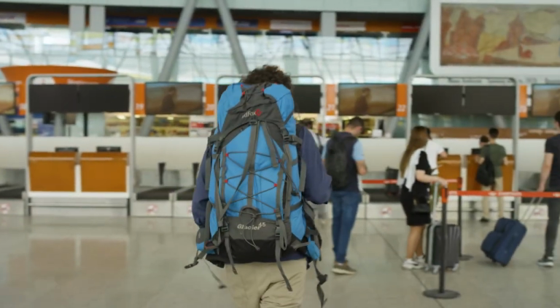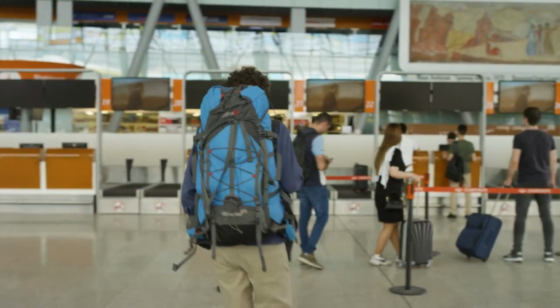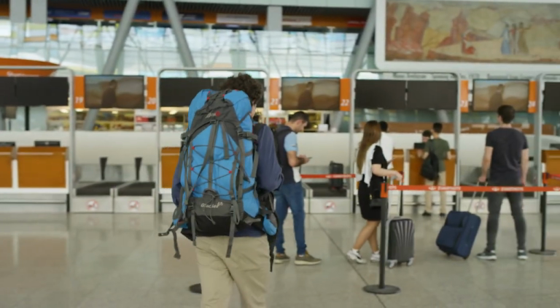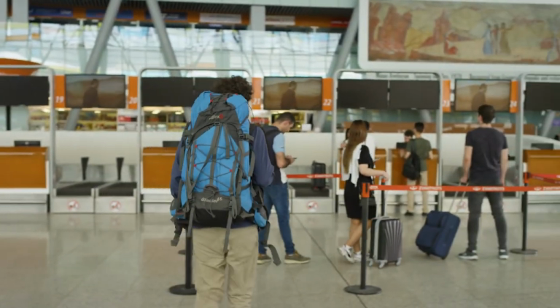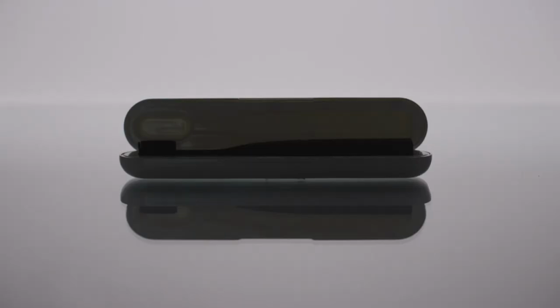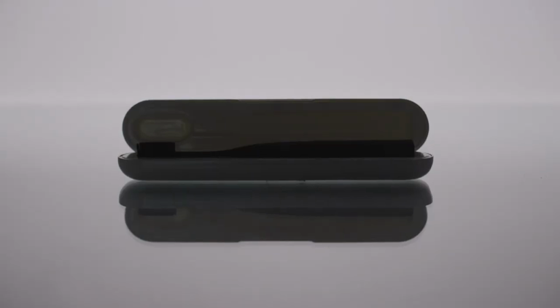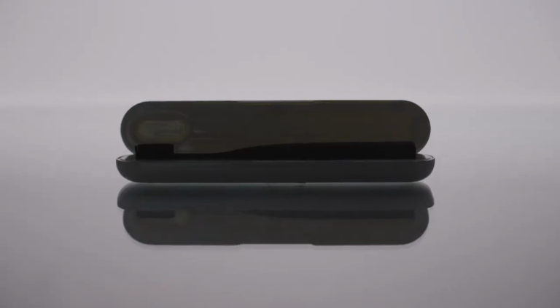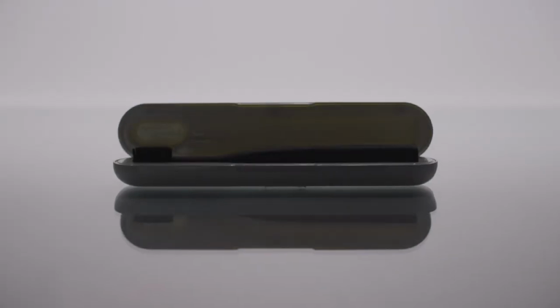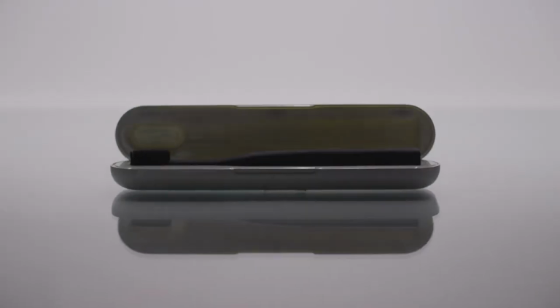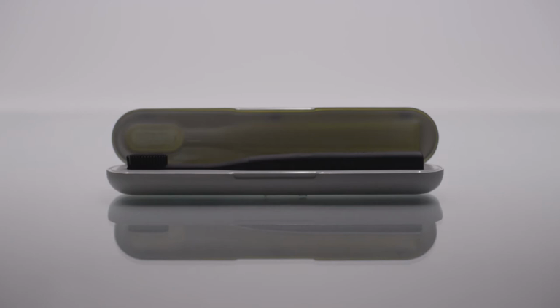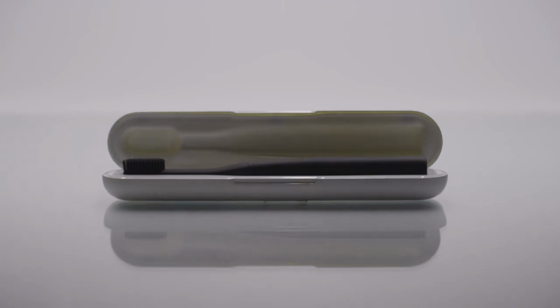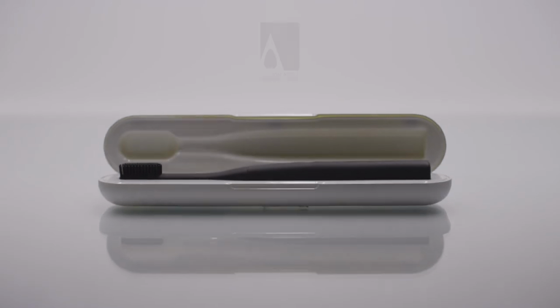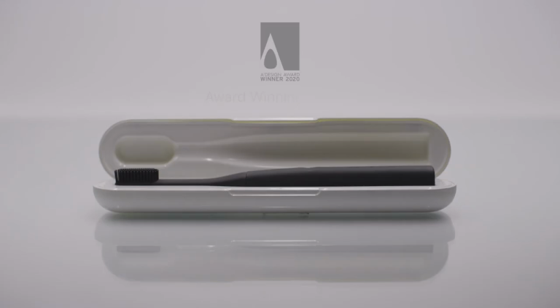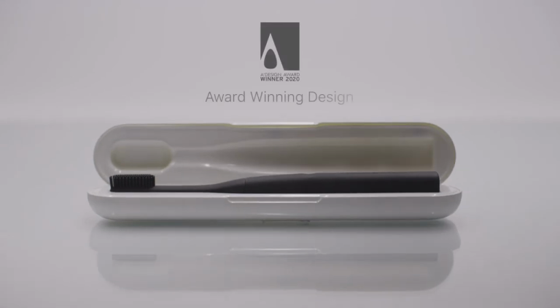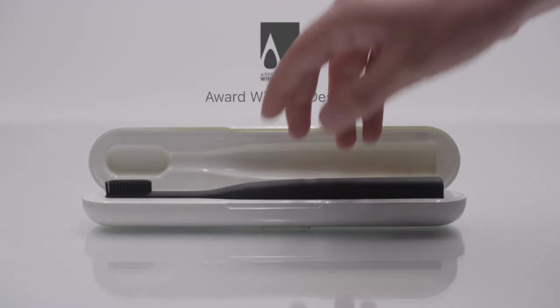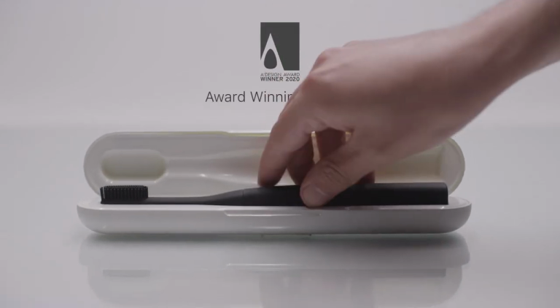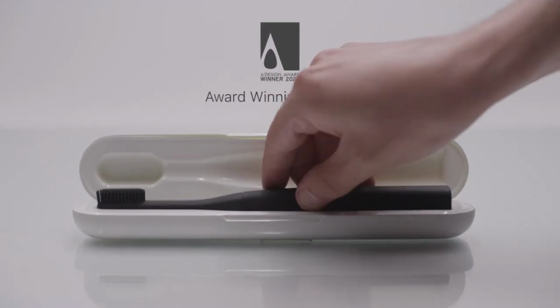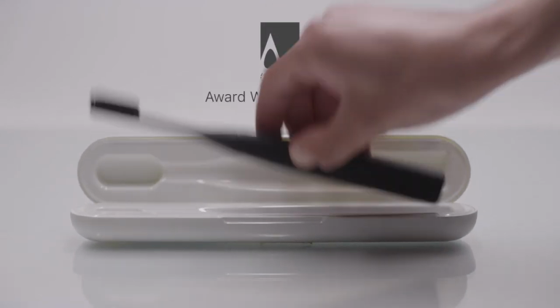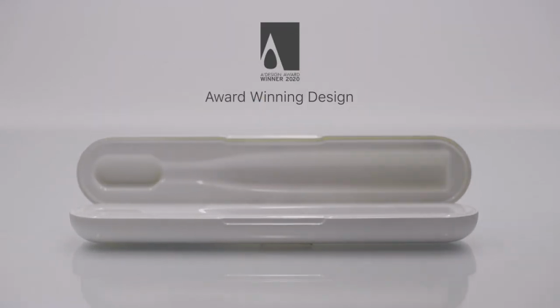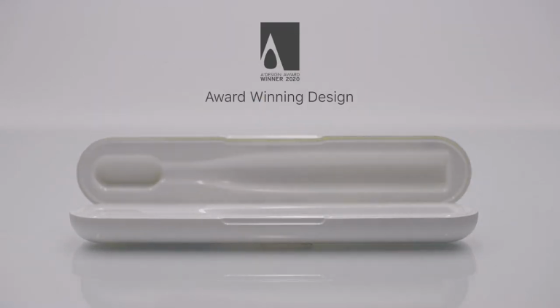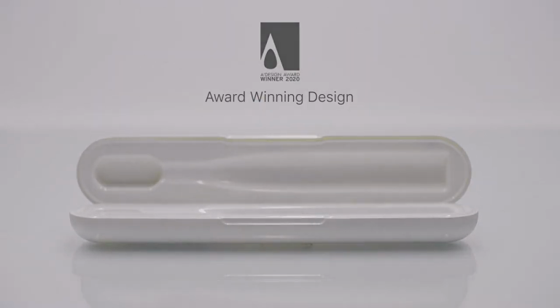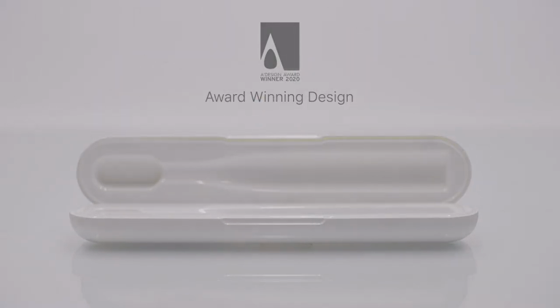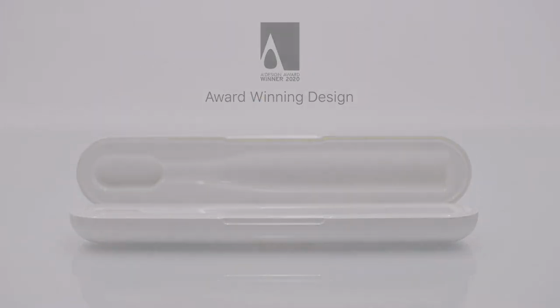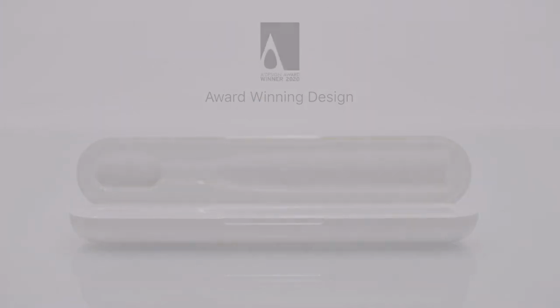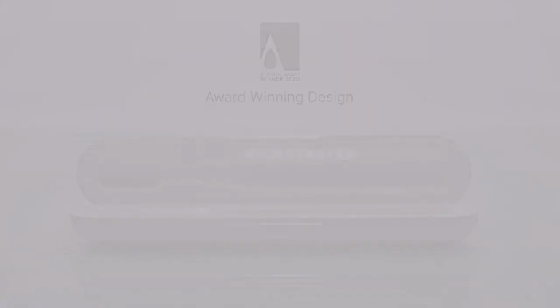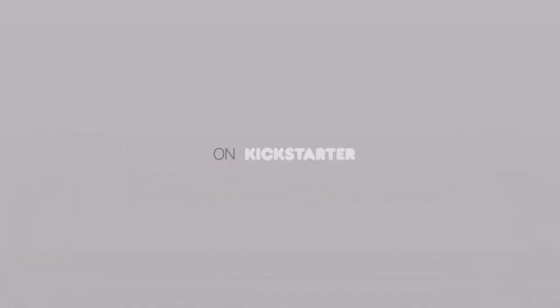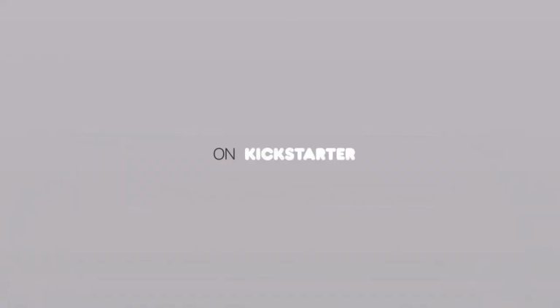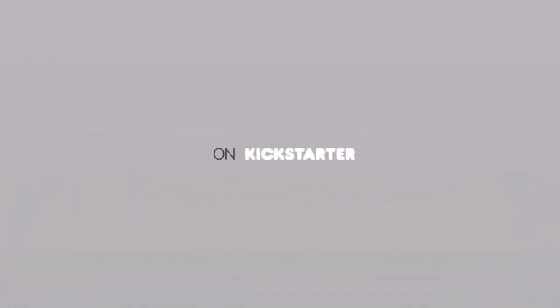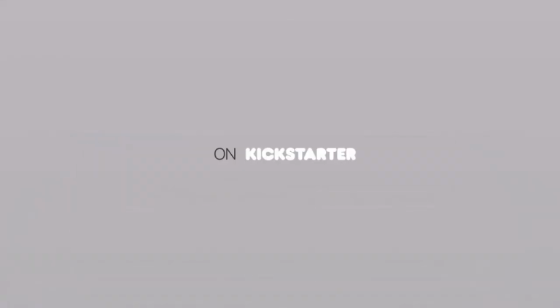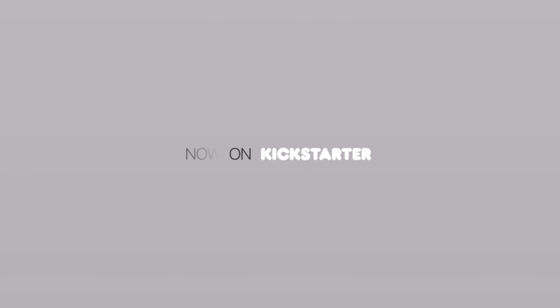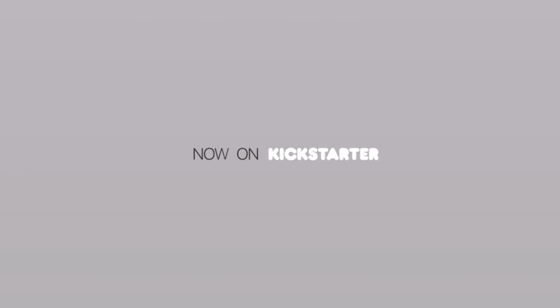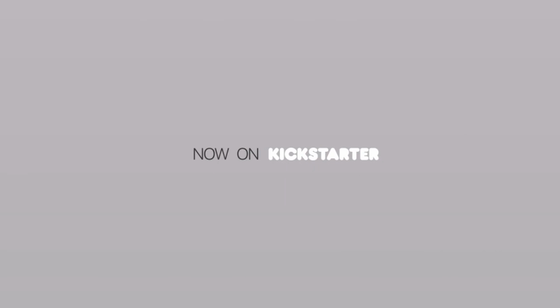The latest US tech meets premium Italian design in Poma brush — the only brush you need. Back it and get yours, now.